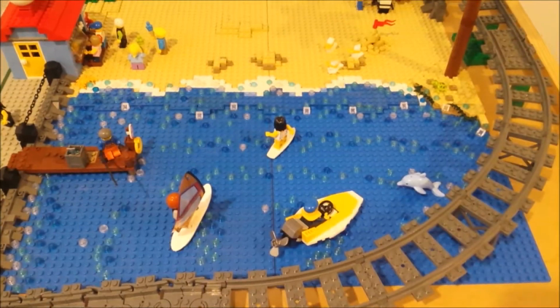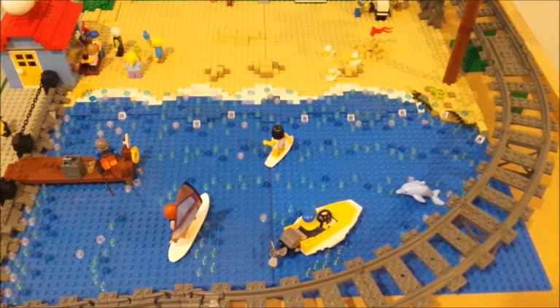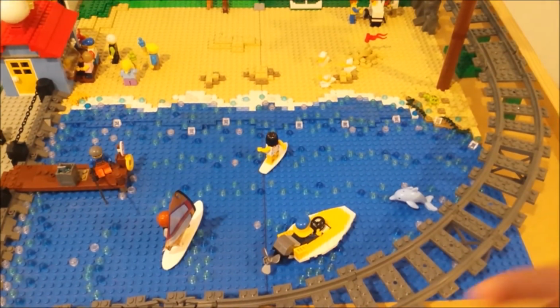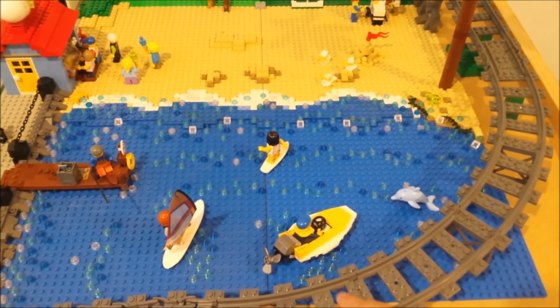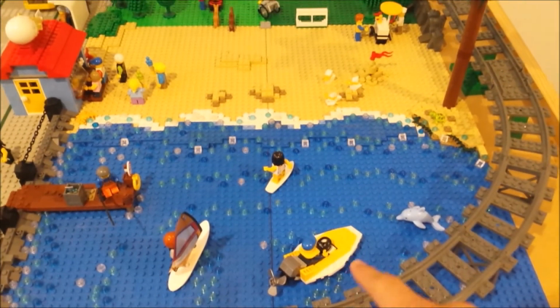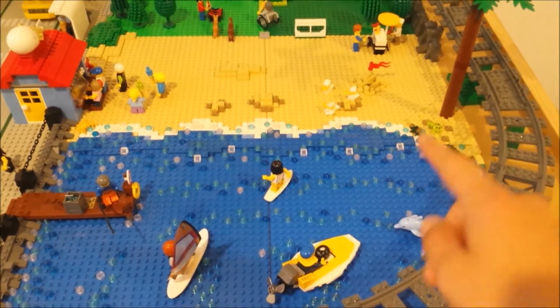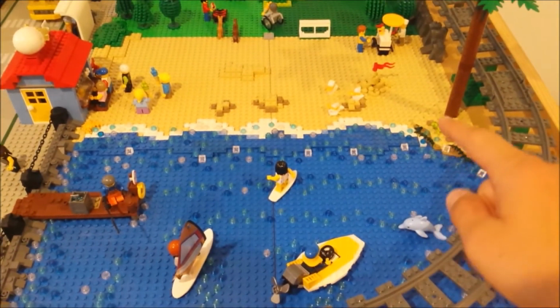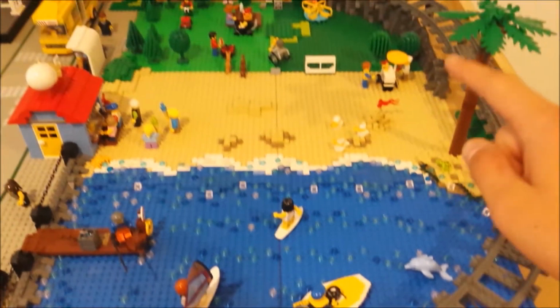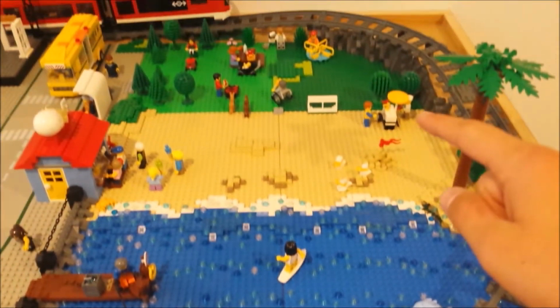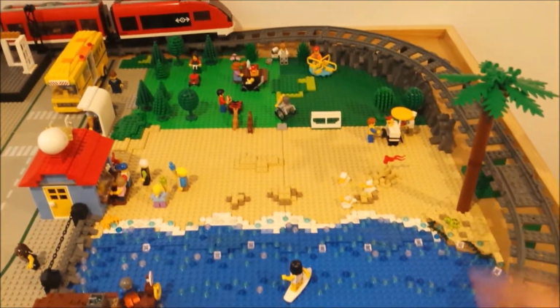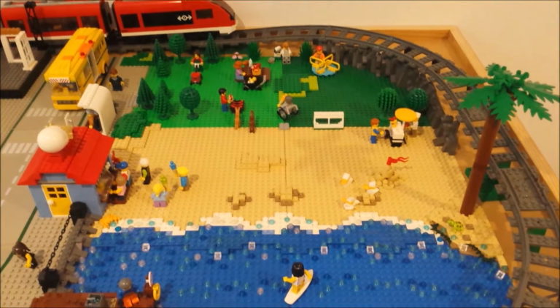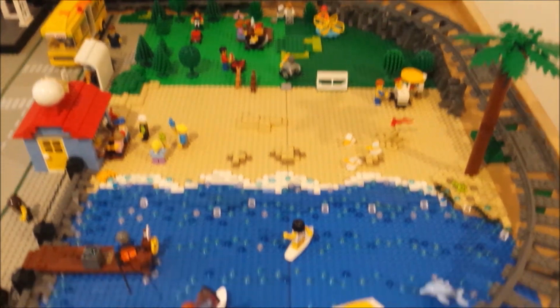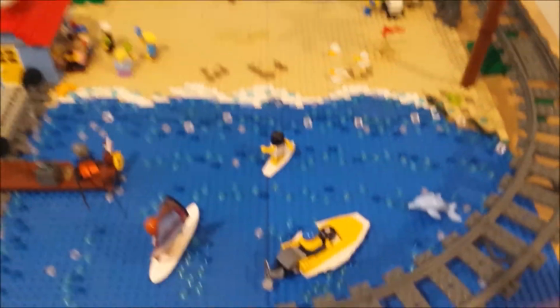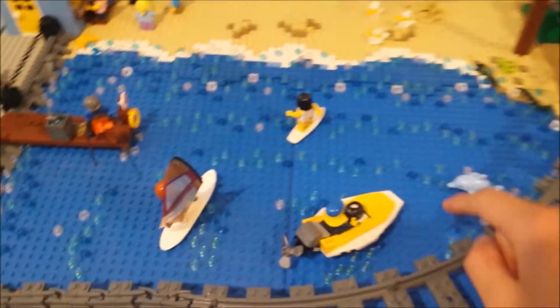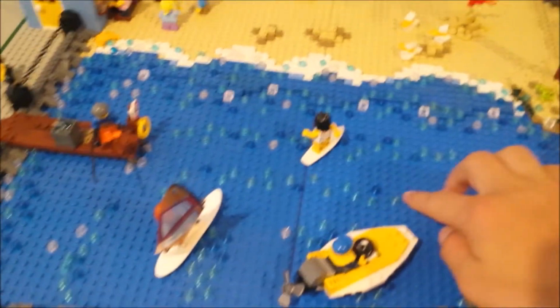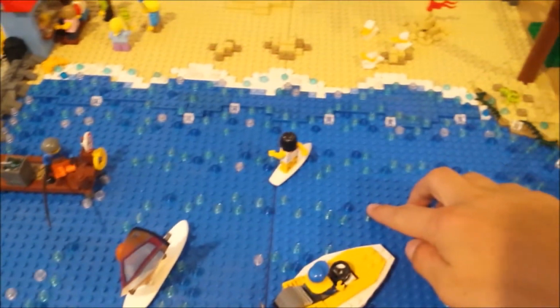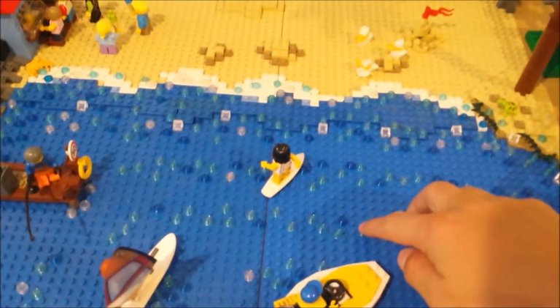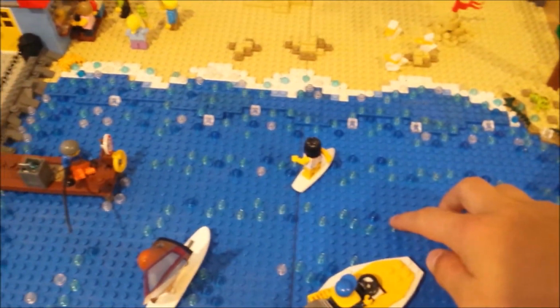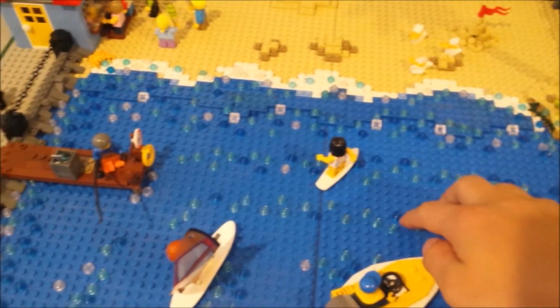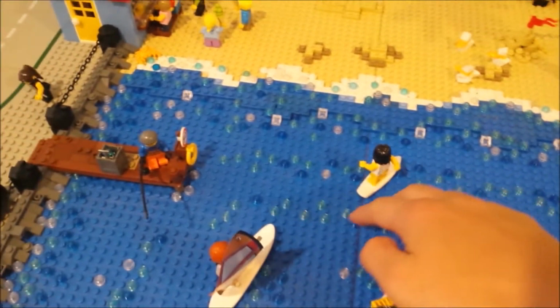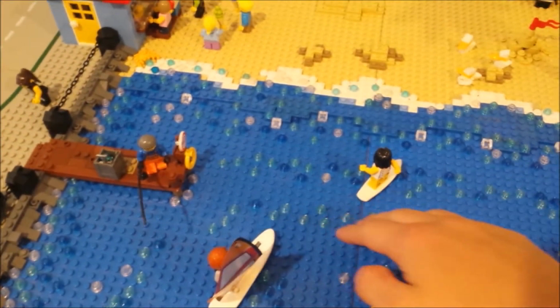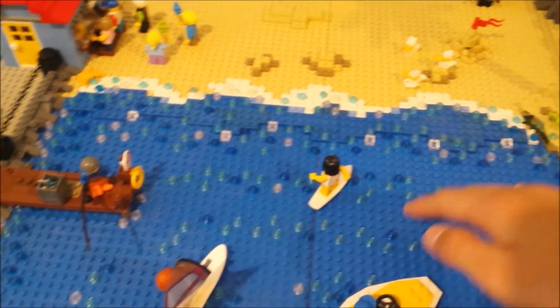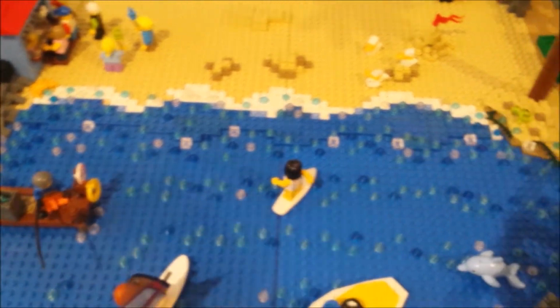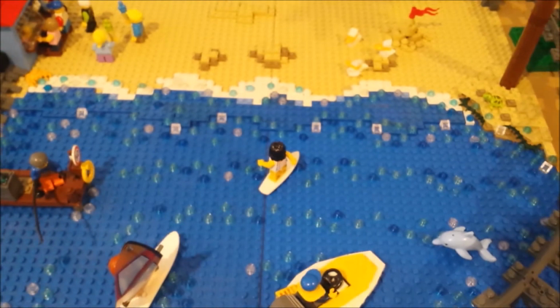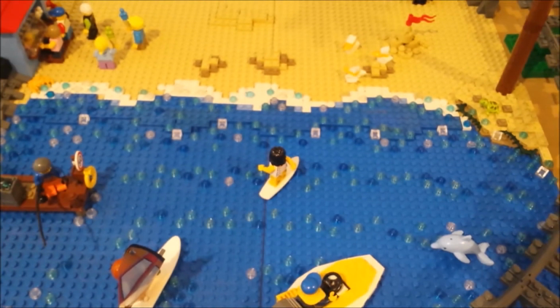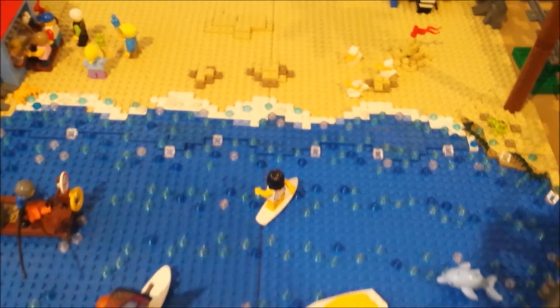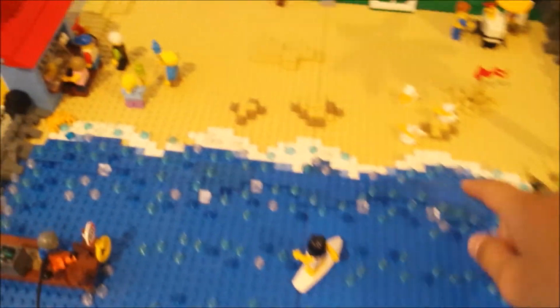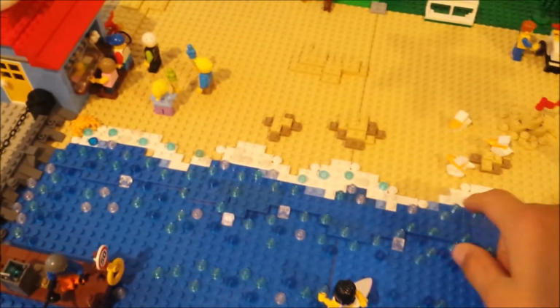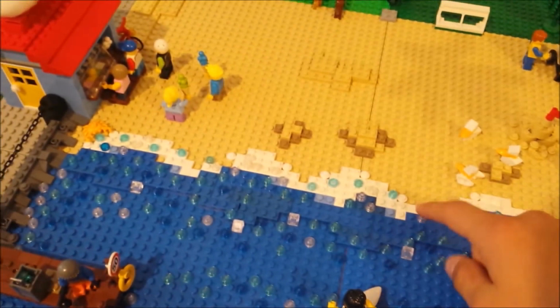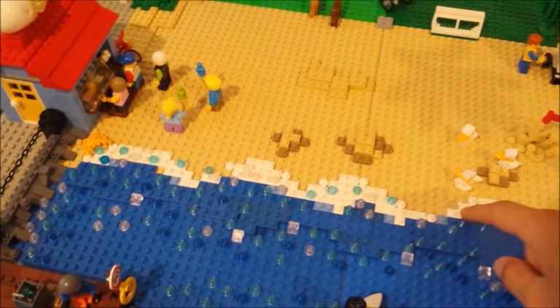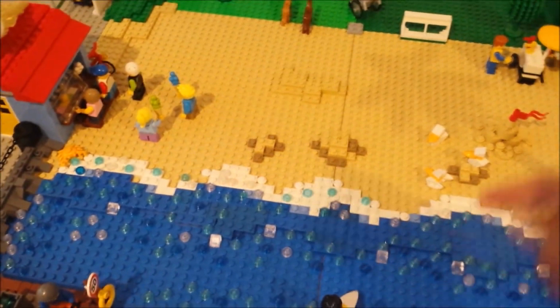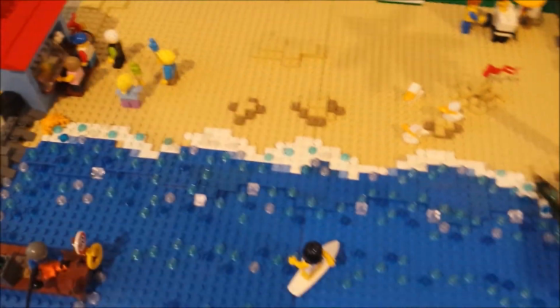As you can see, the water runs directly under the sand, which runs onto the park there. I've used these trans light blue studs just to build up a ripply water effect on the end for the waves.